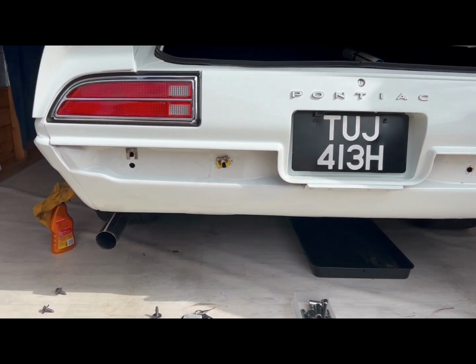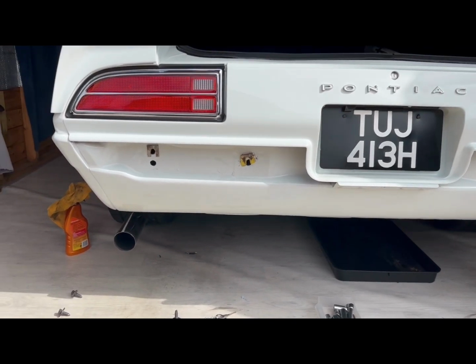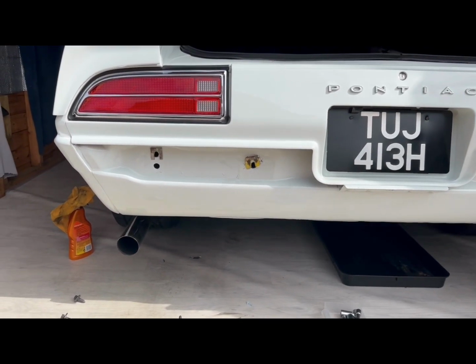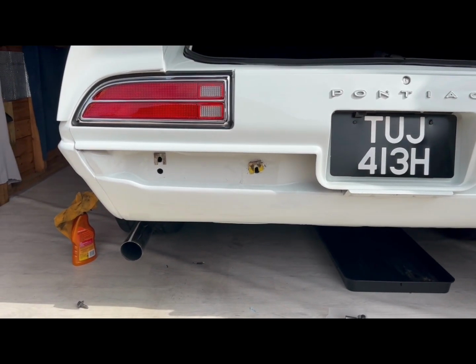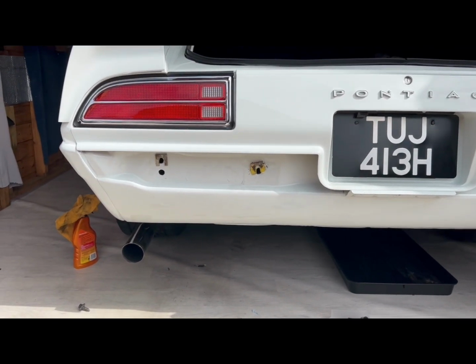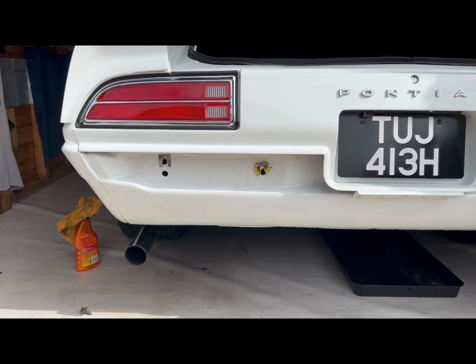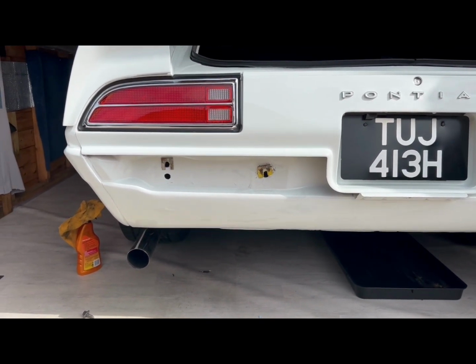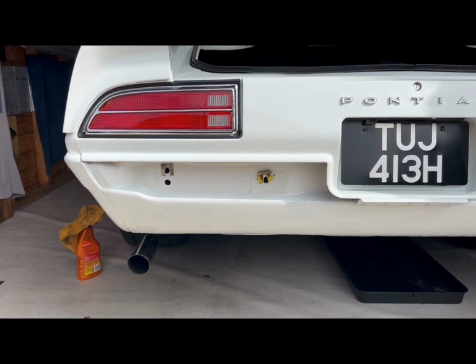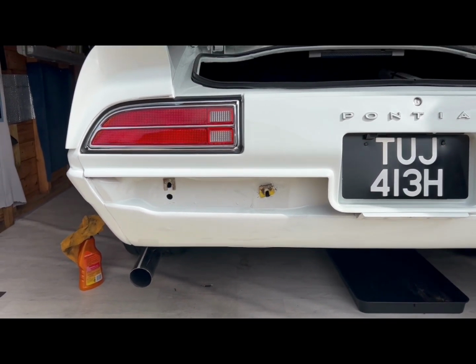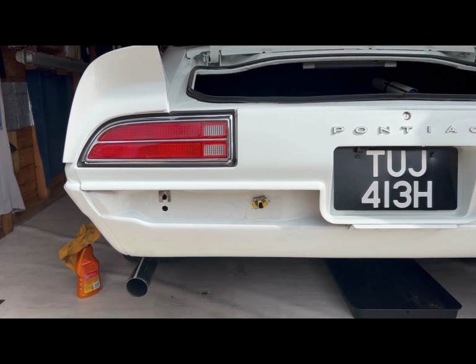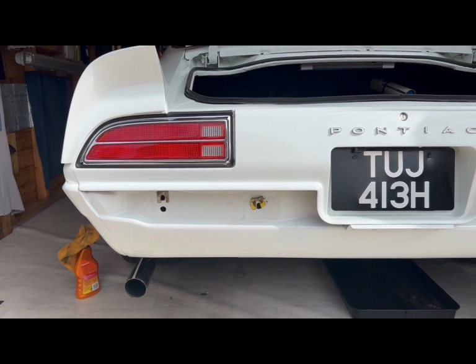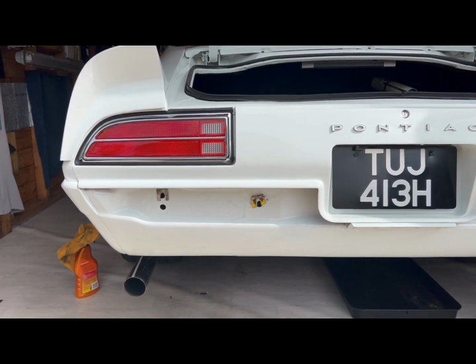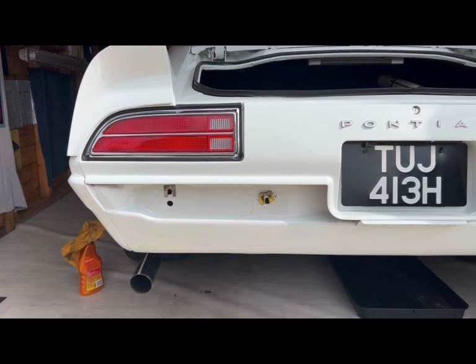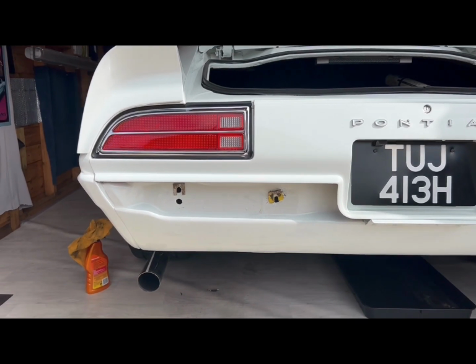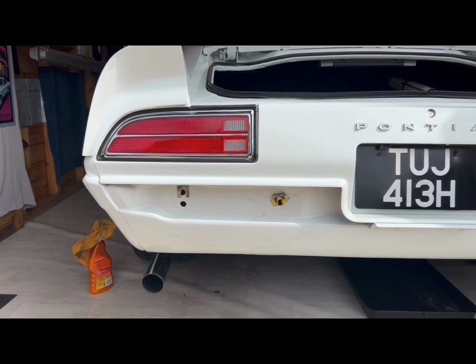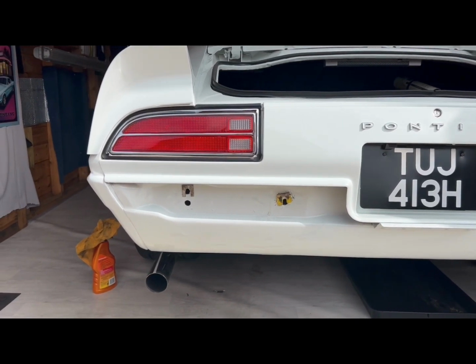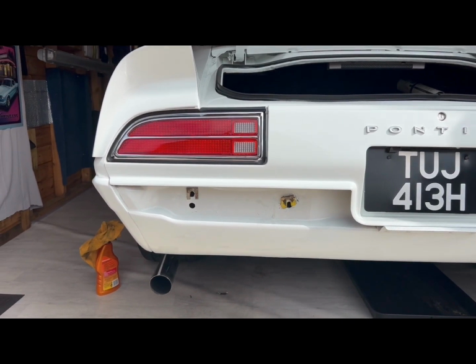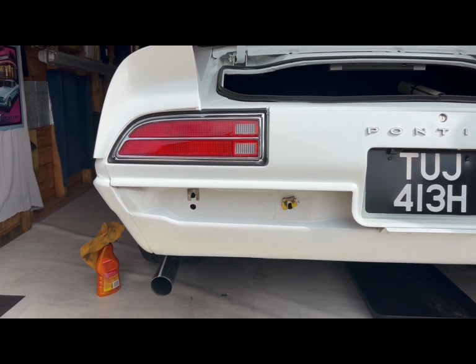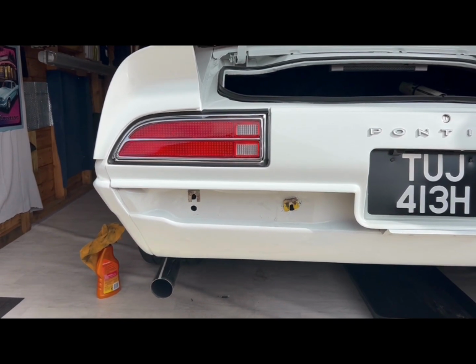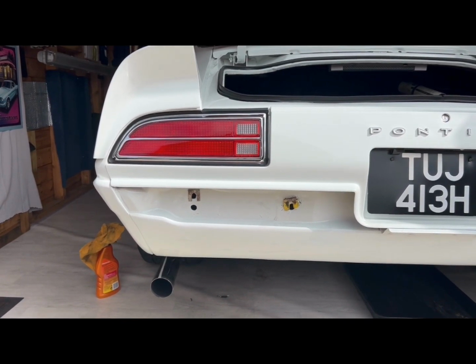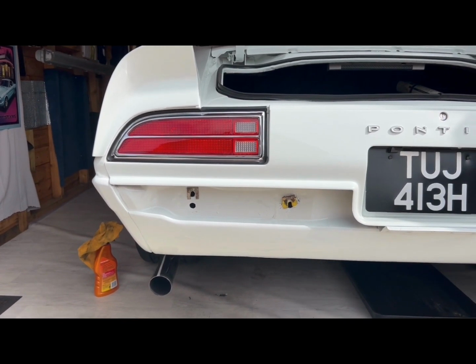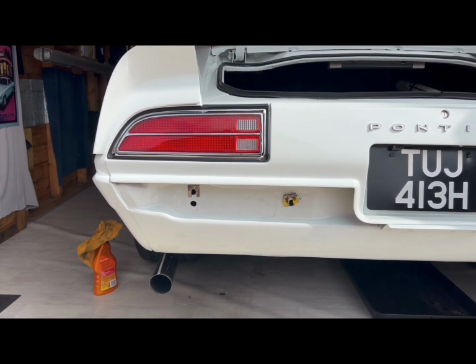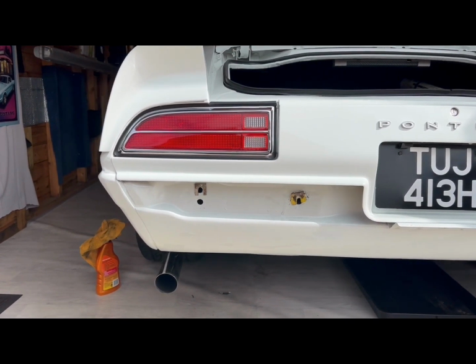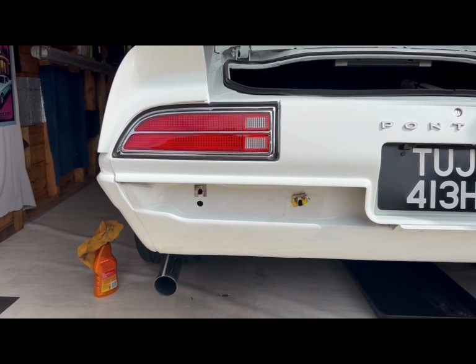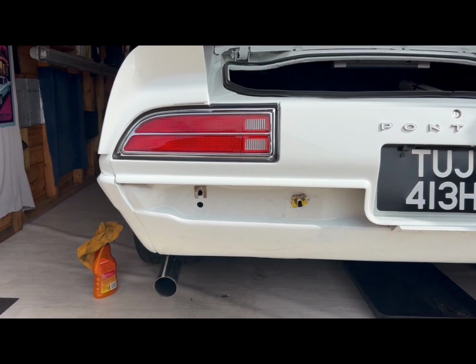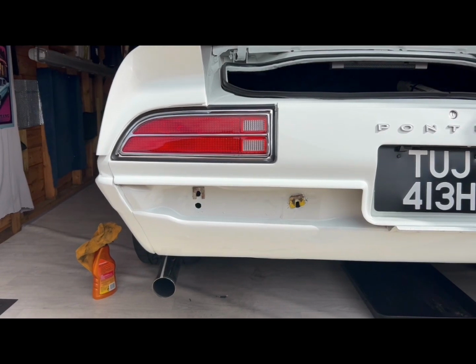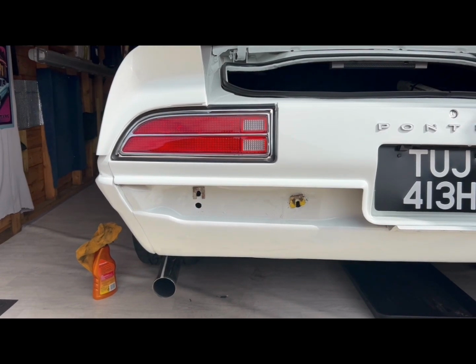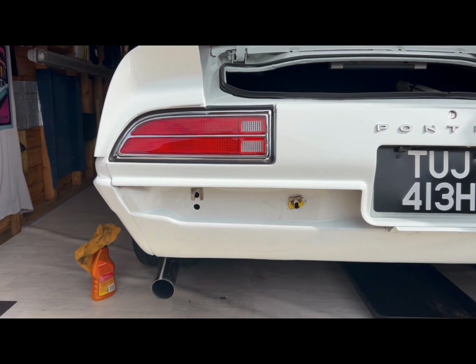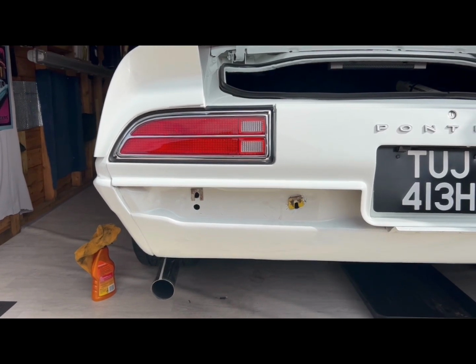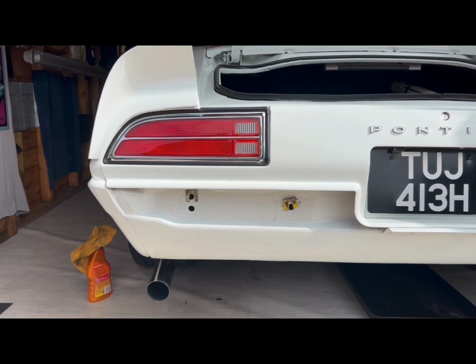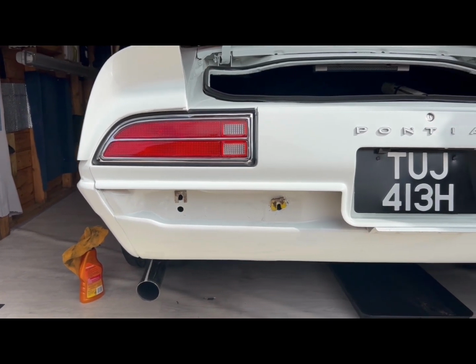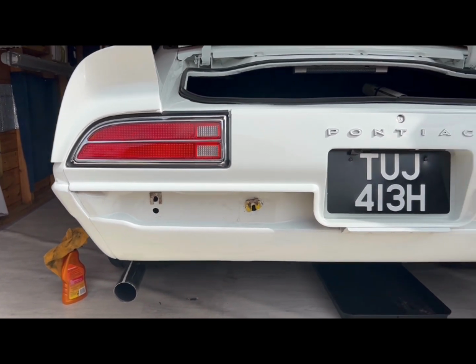There were a couple of shims on the bumper this side. One fell off when I took the bumper off, so I put that back on with a little bit of thin double-sided tape so it's not trying to fiddle with it and hold it in while I'm putting the bumper back on.